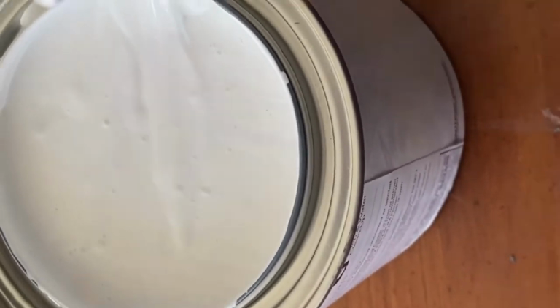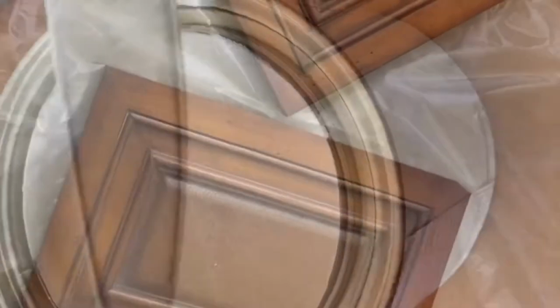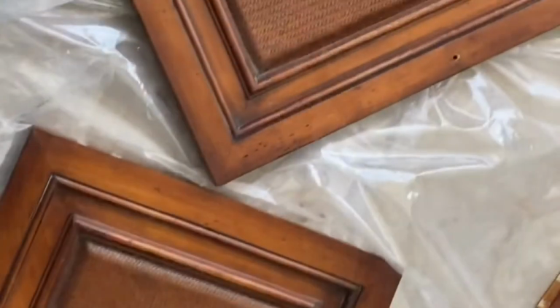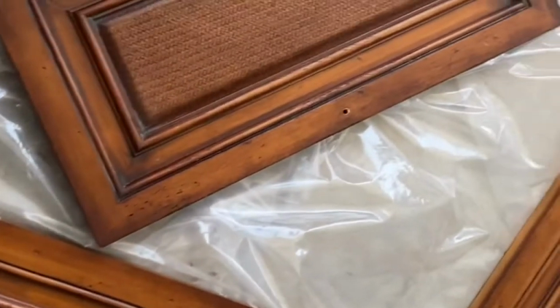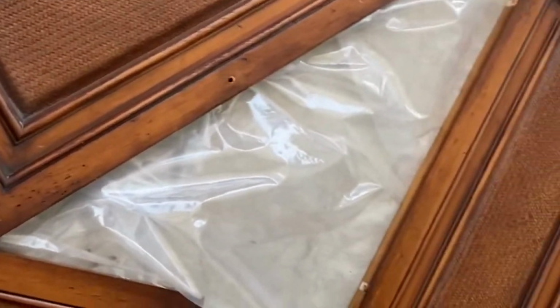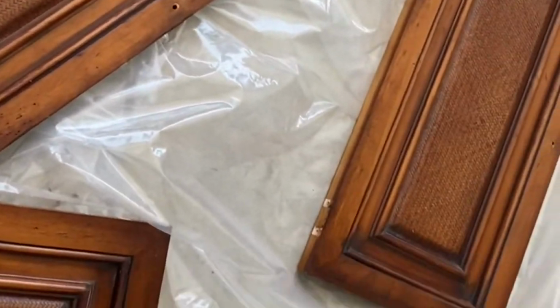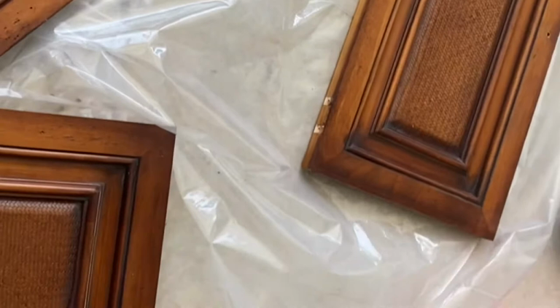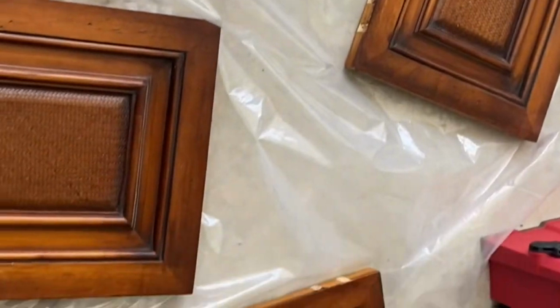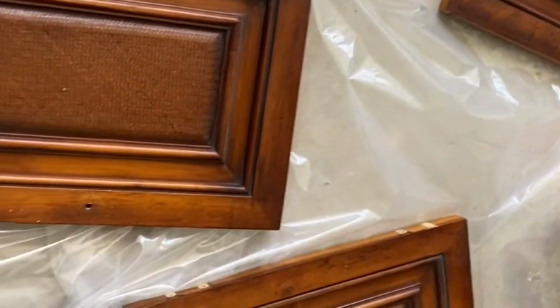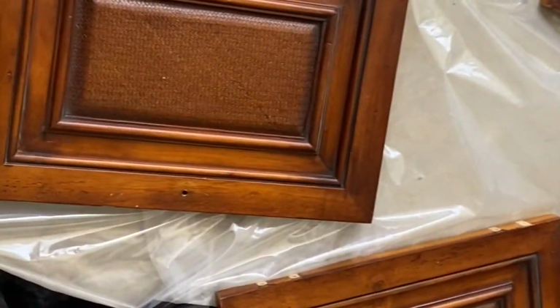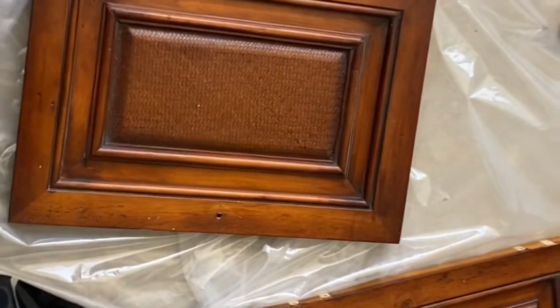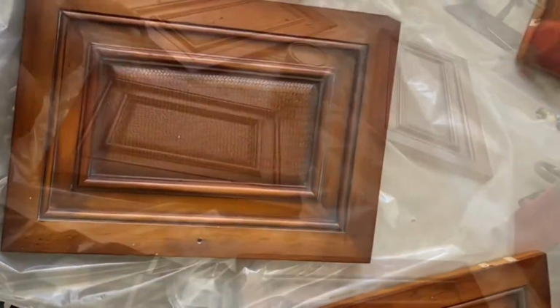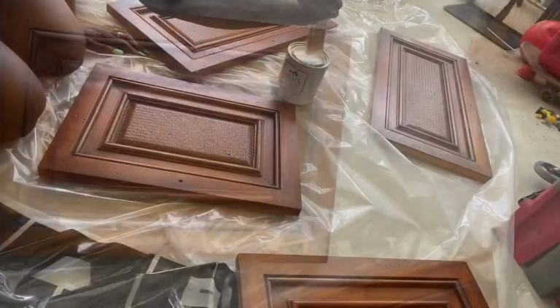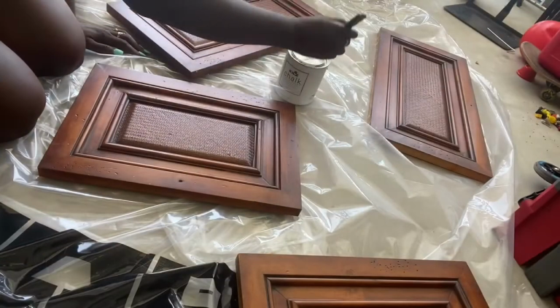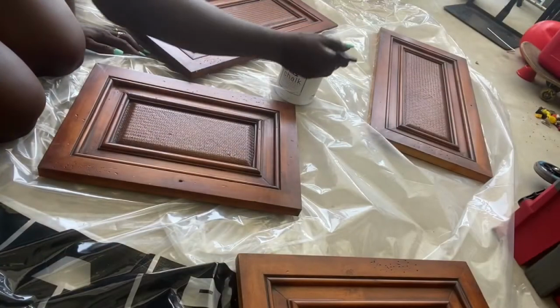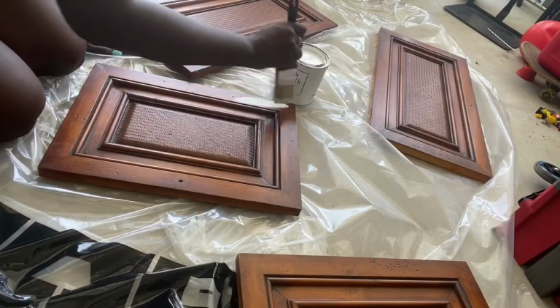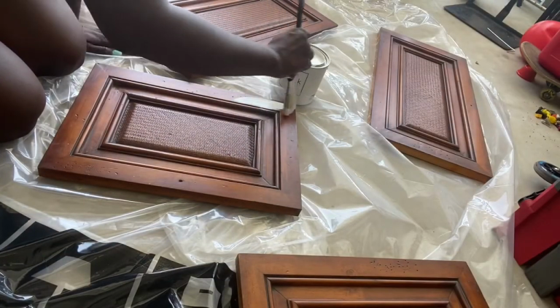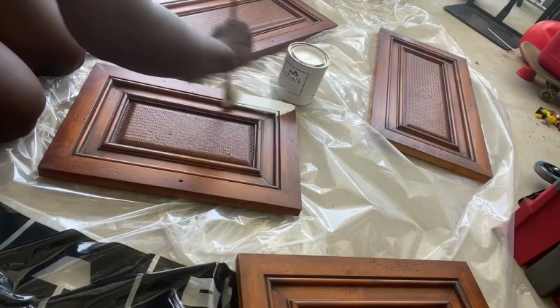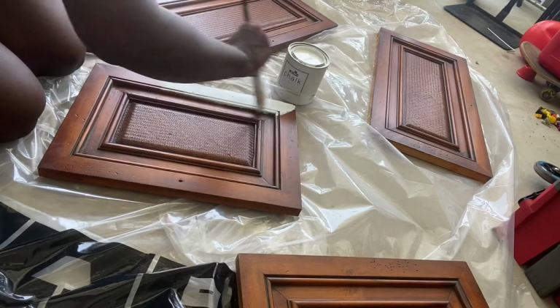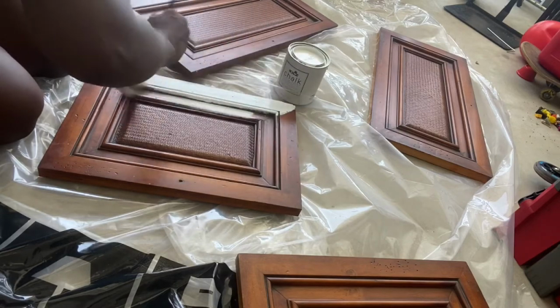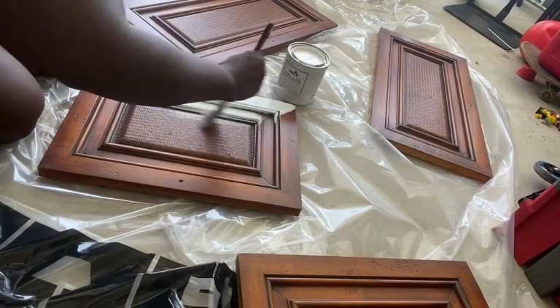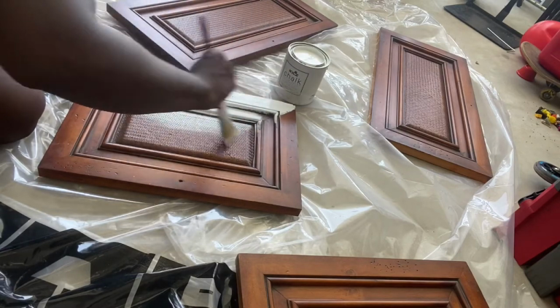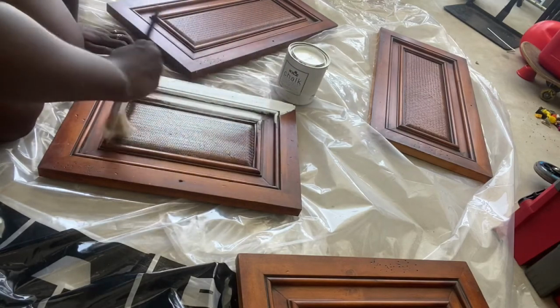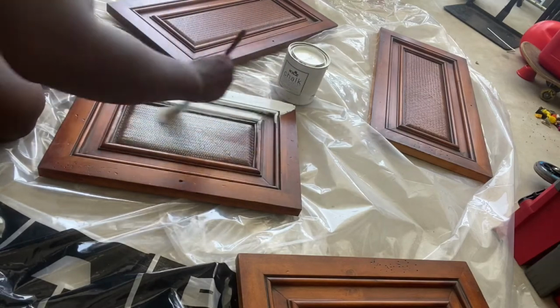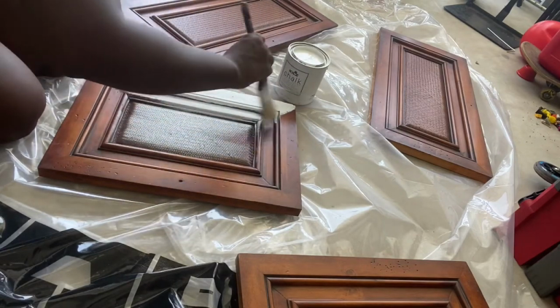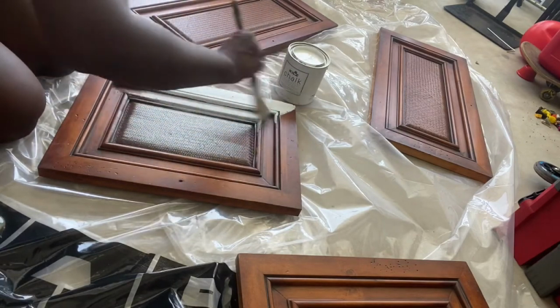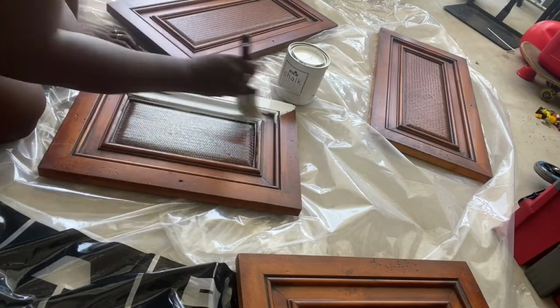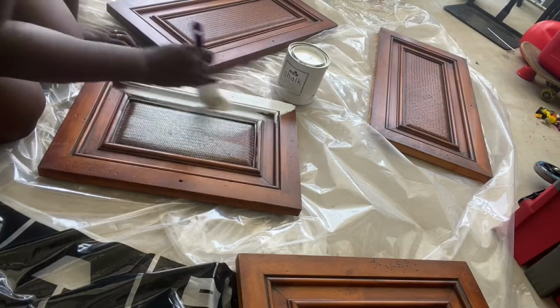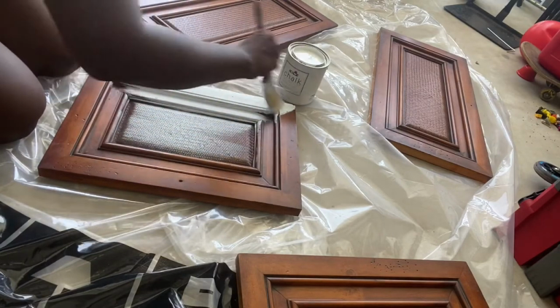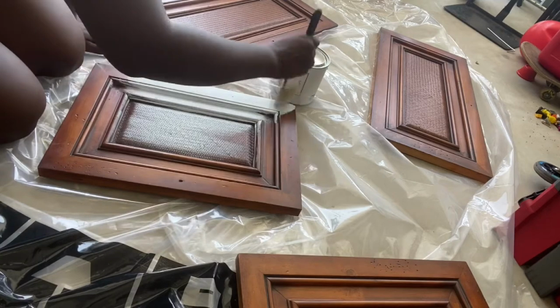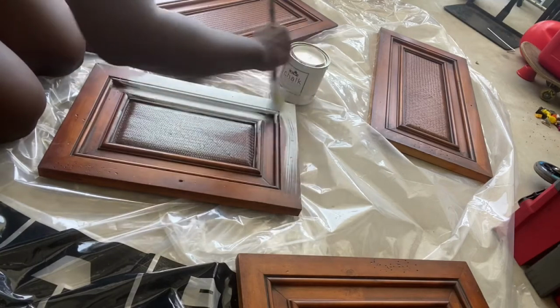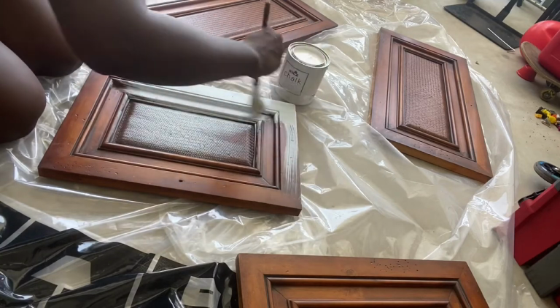I took all the doors and put them down on some tar paper that I had — I'd been painting my kitchen anyway. I wasn't really too concerned about going with the grain or anything like that; I was just really focused on getting it covered, especially since it was only the first coat.